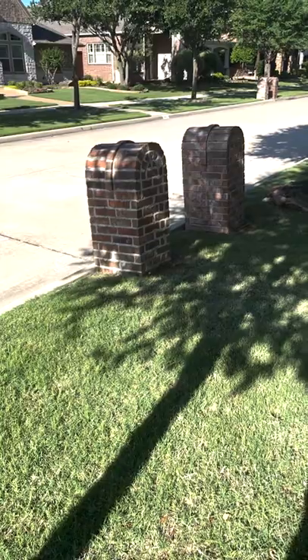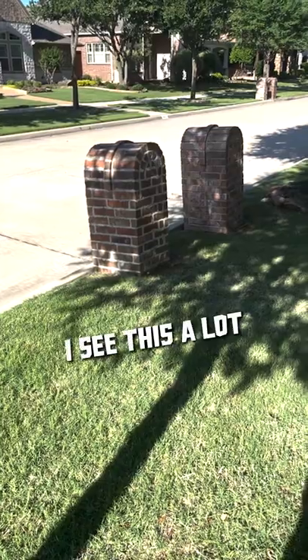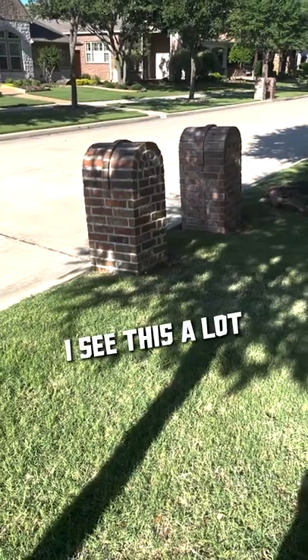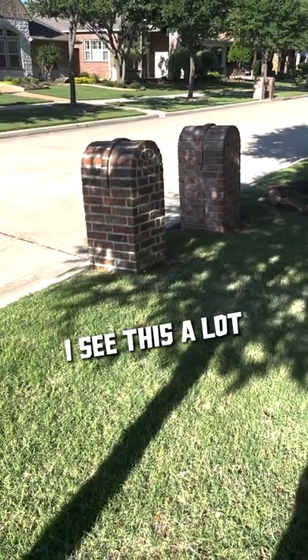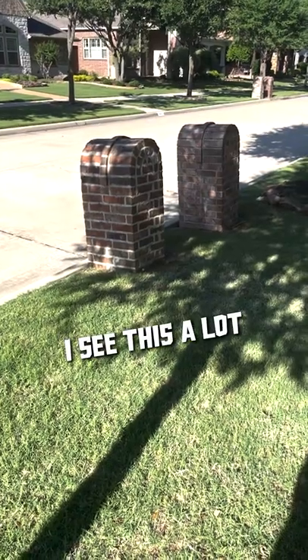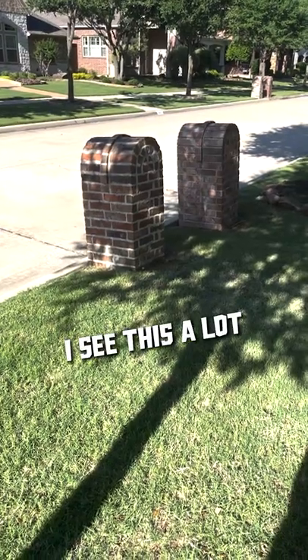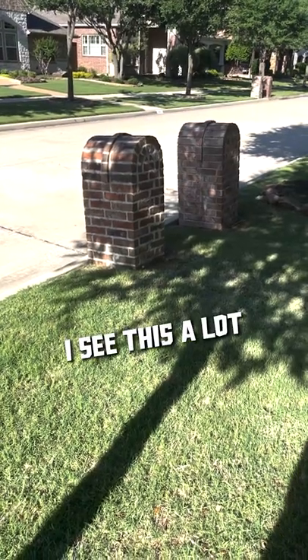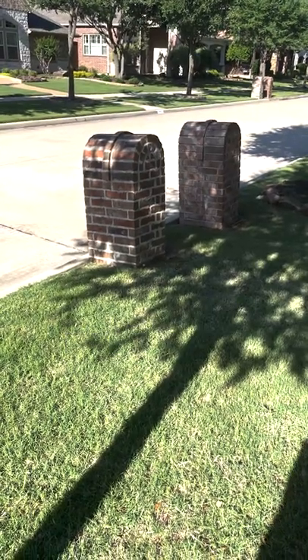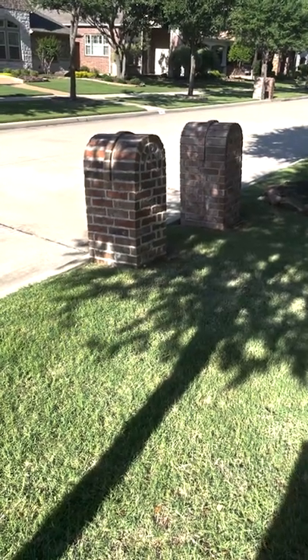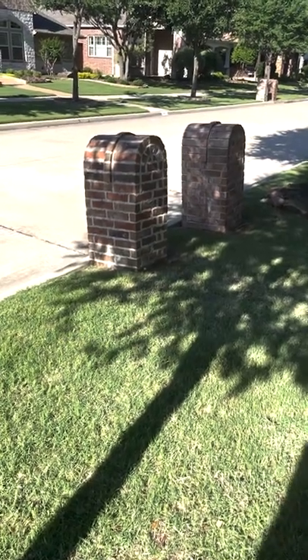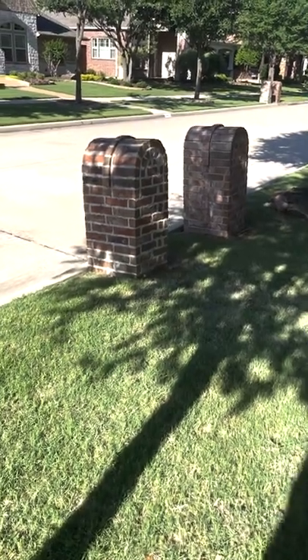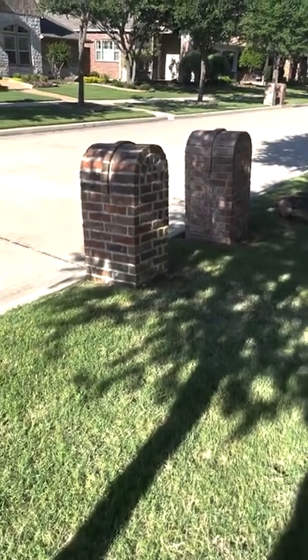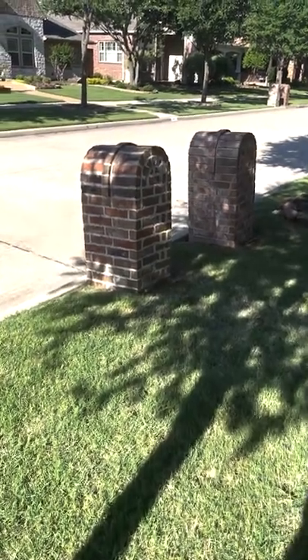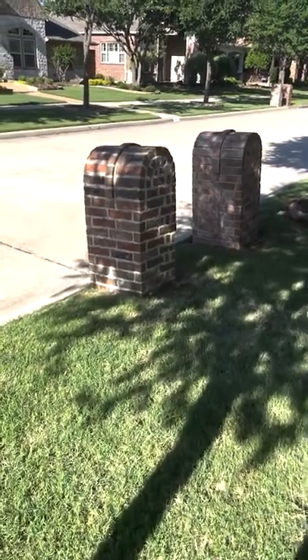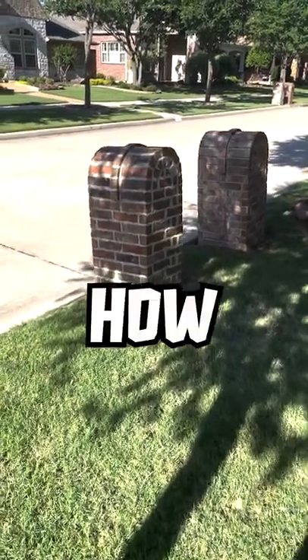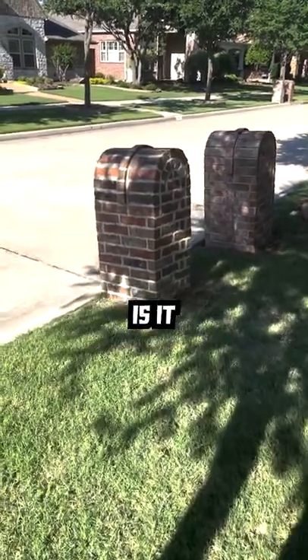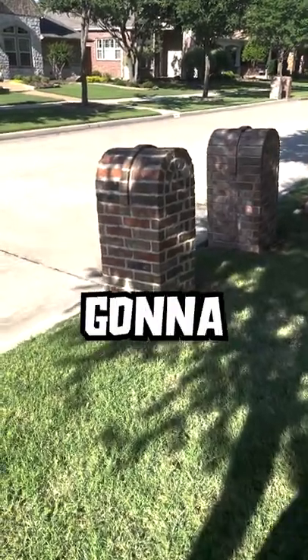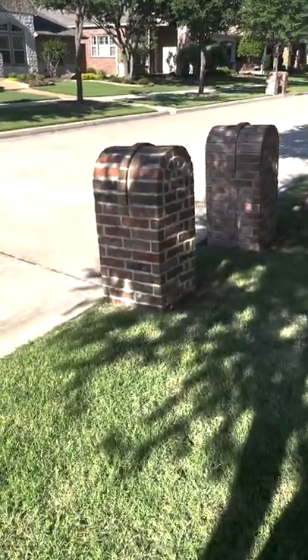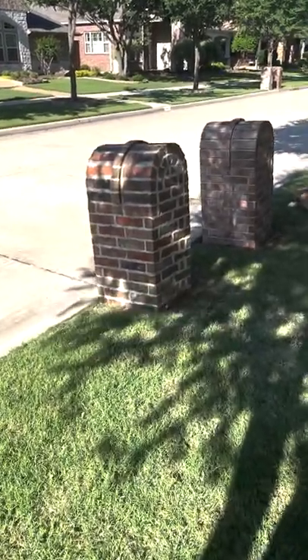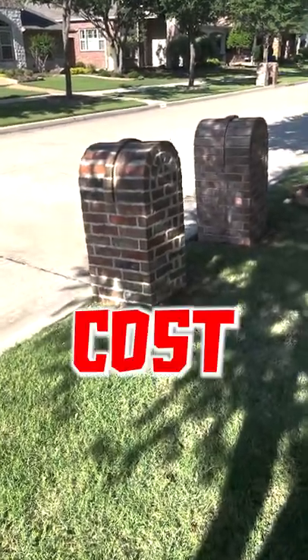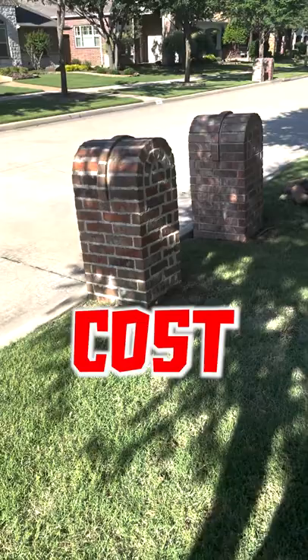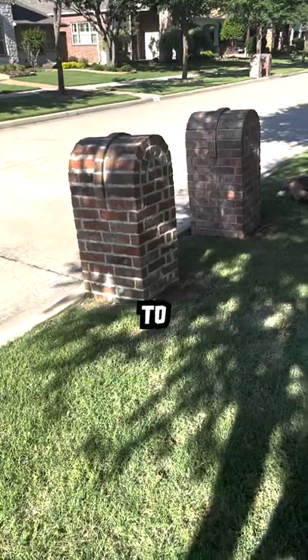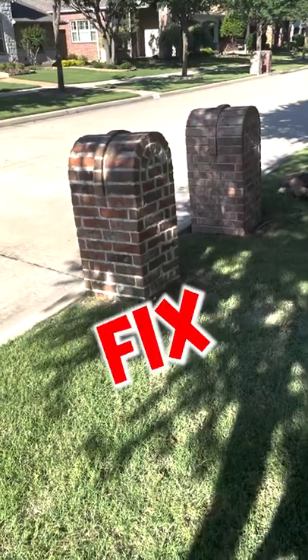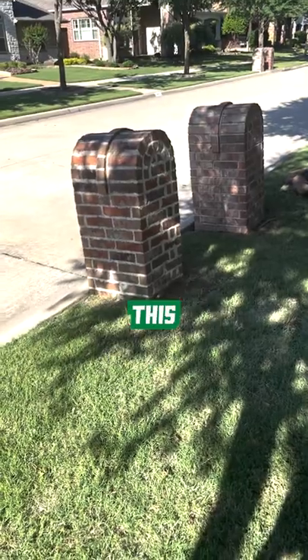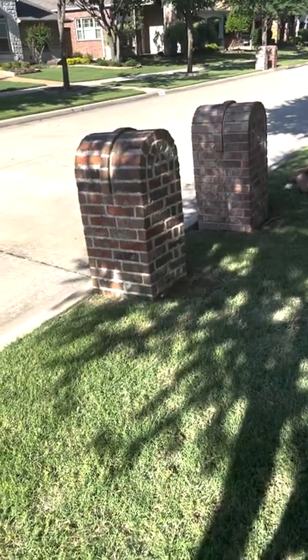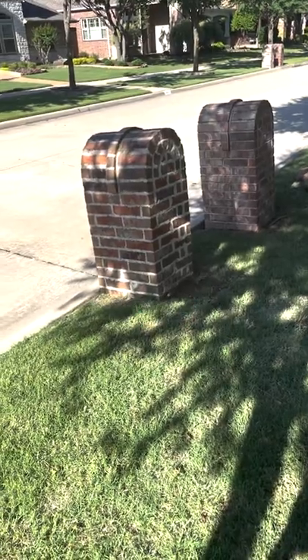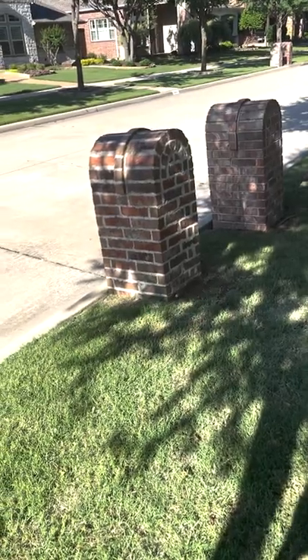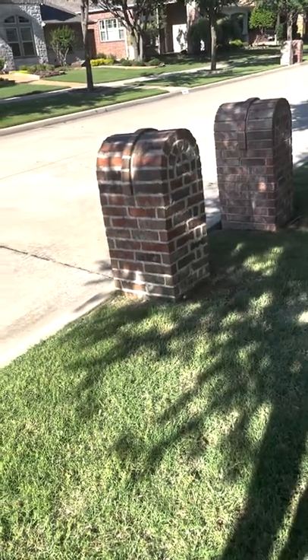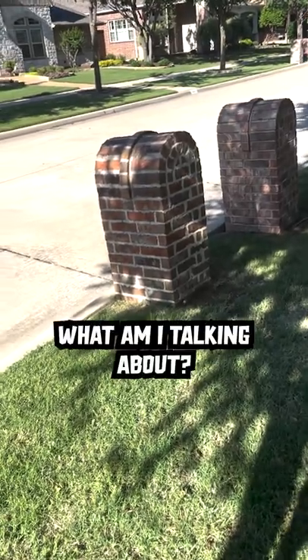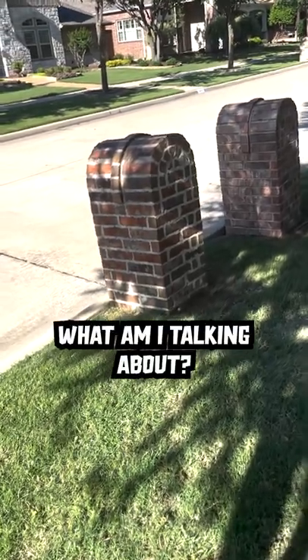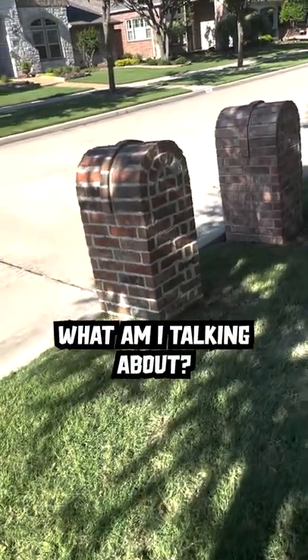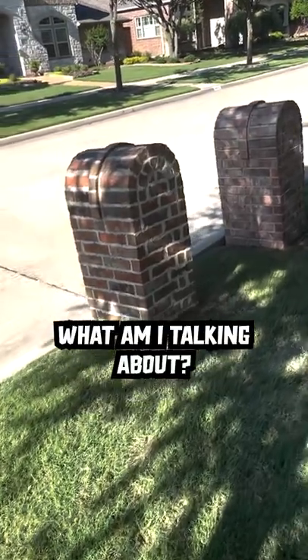I see this a lot. Get asked, how much is it going to cost to fix this all the time? What am I talking about?